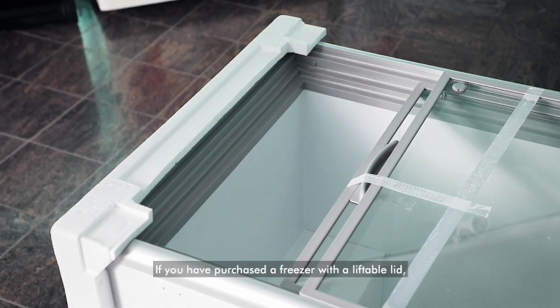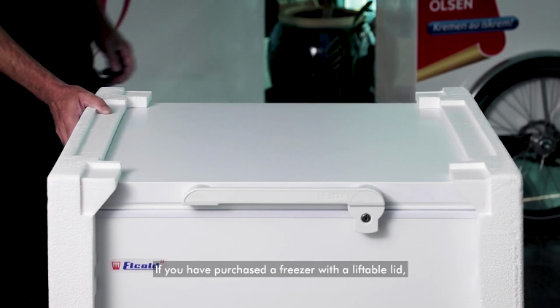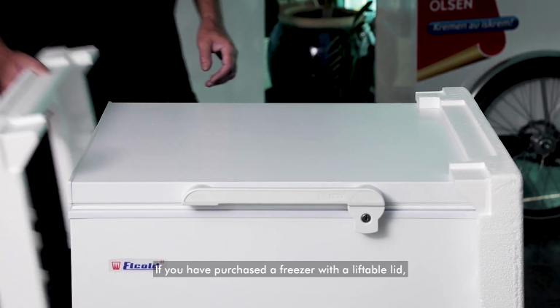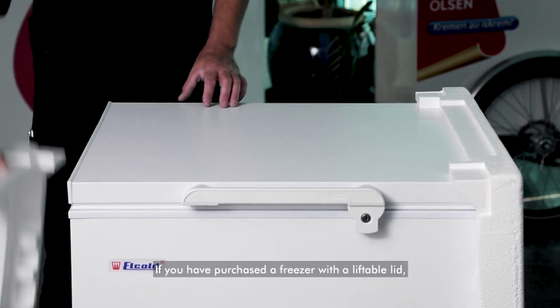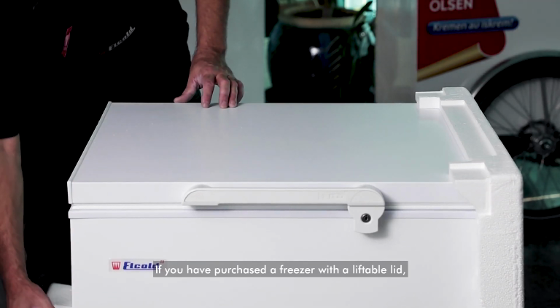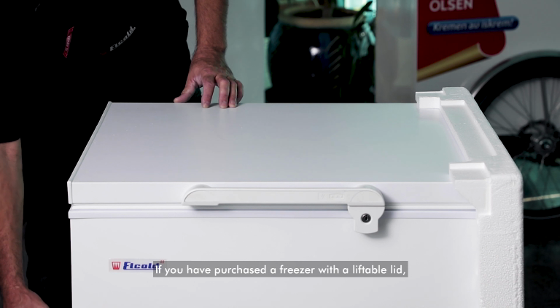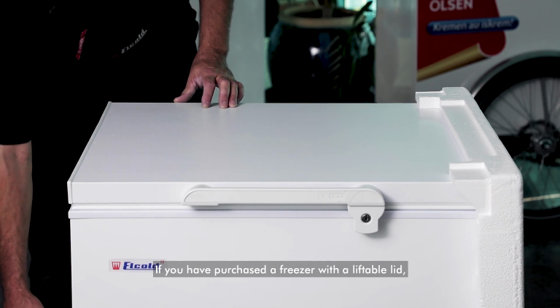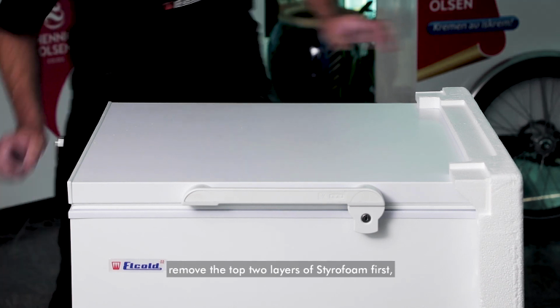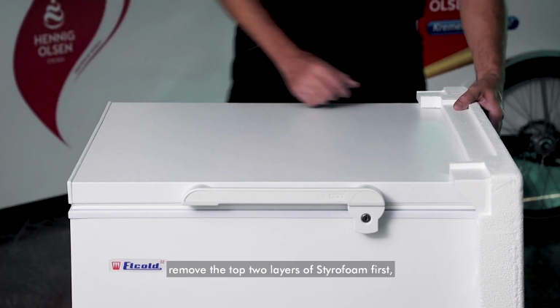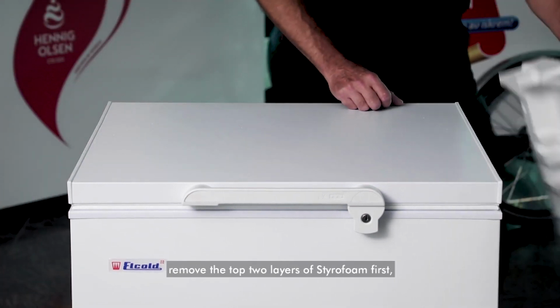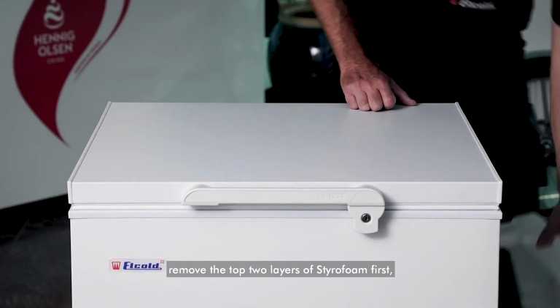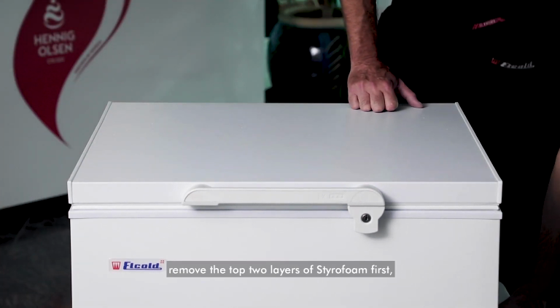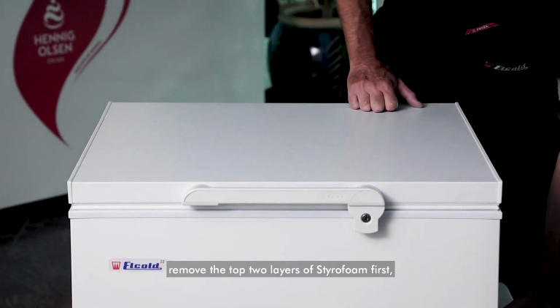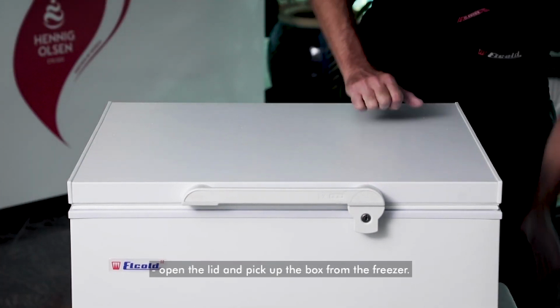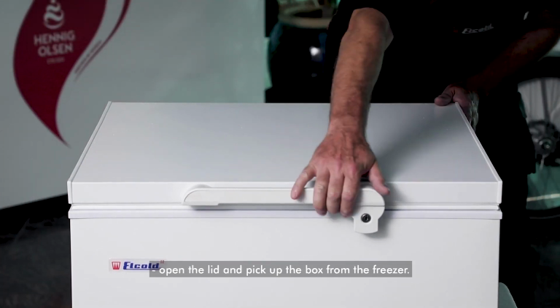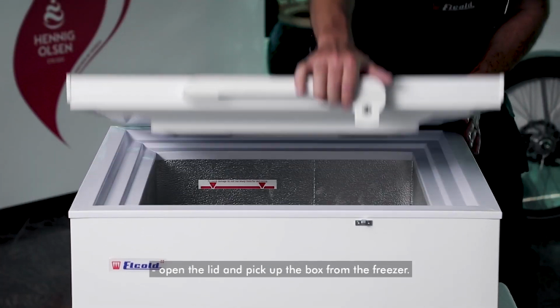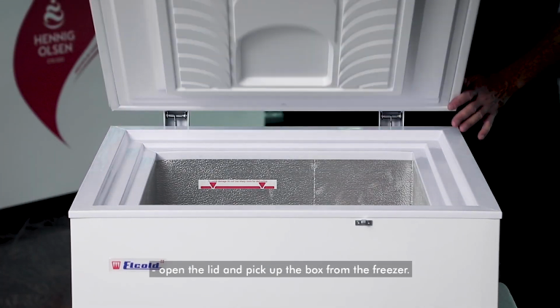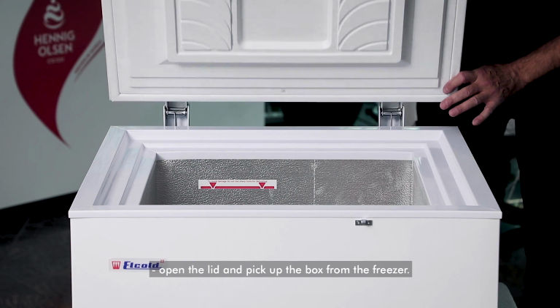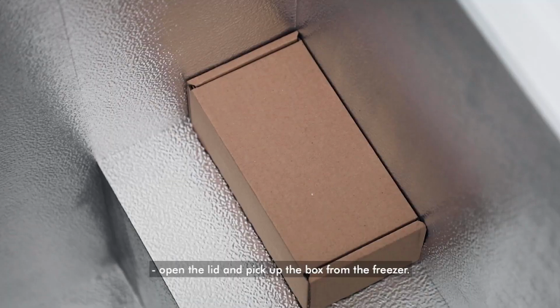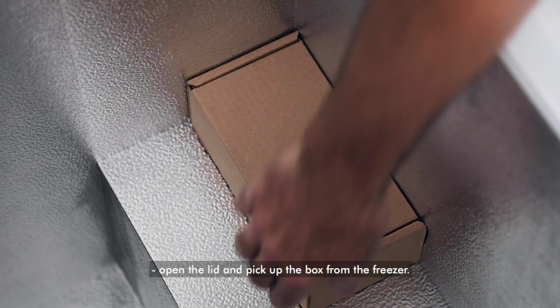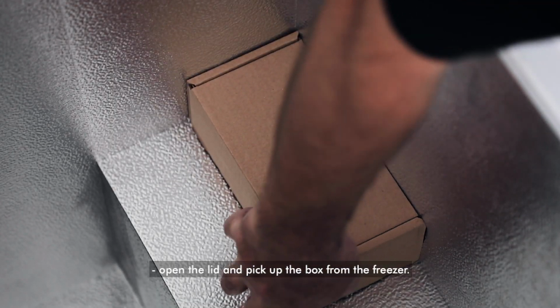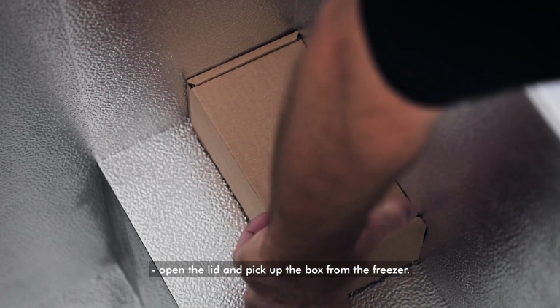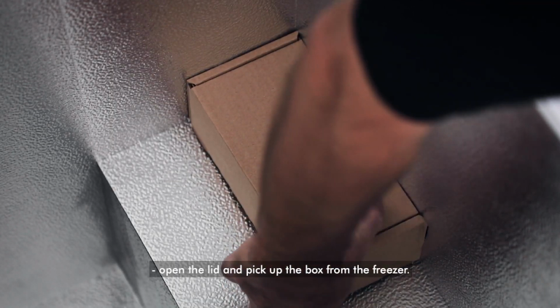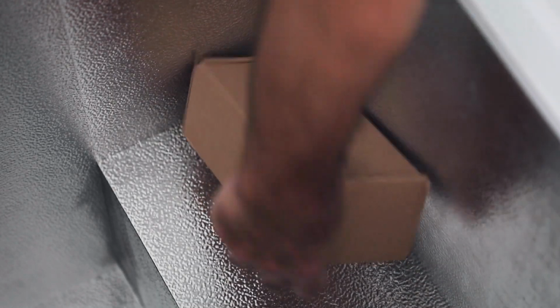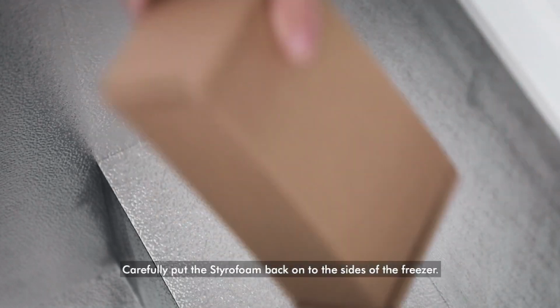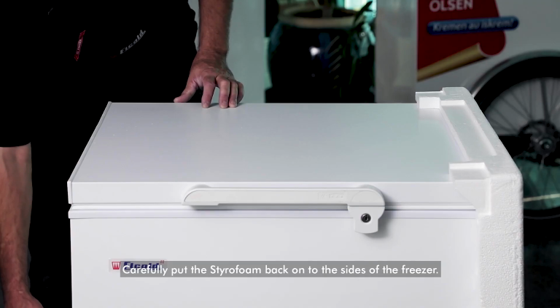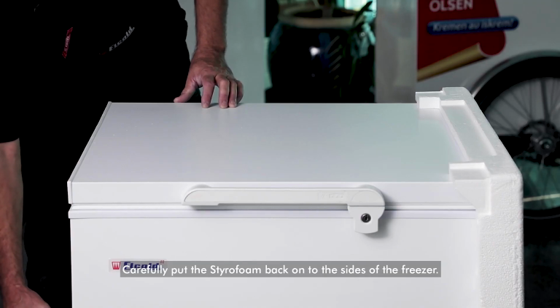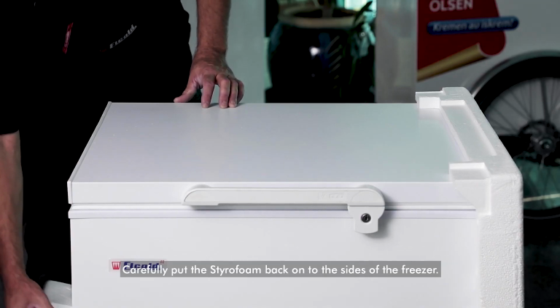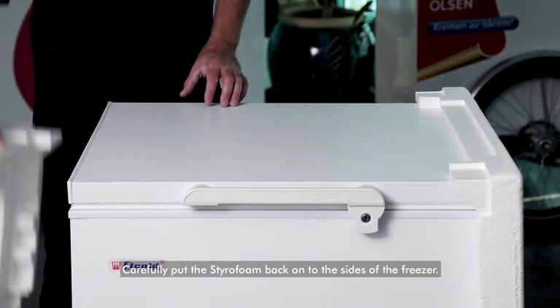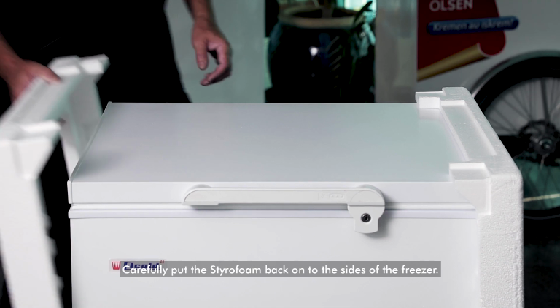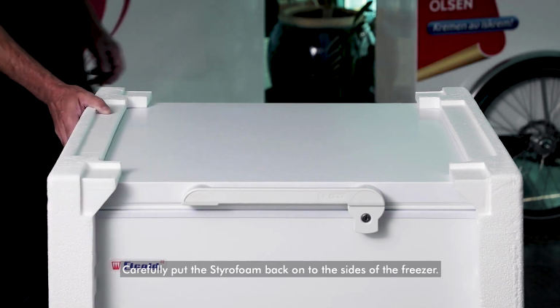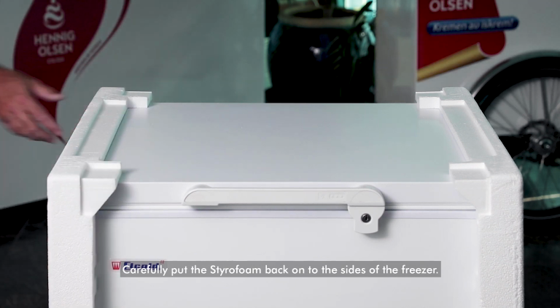If you have purchased a freezer with a liftable lid, remove the top two layers of Styrofoam first. Then open the lid and pick up the box from inside the freezer. Carefully put the Styrofoam back onto the sides of the freezer.